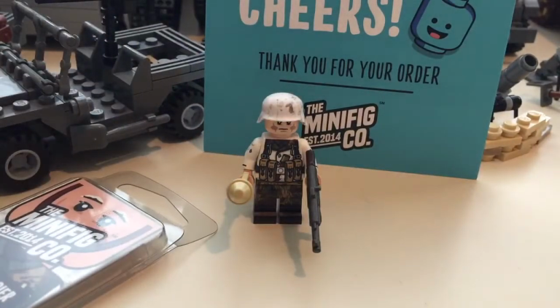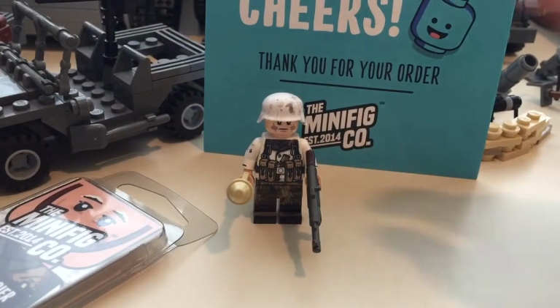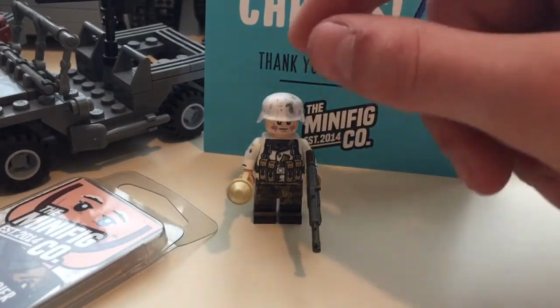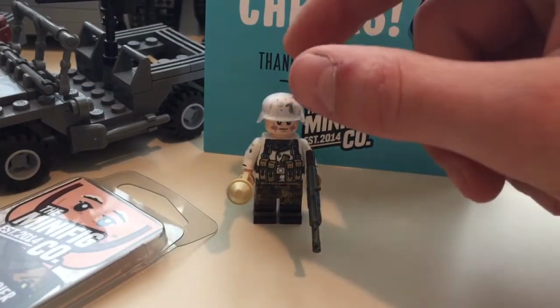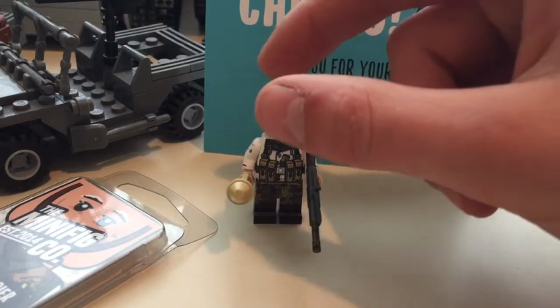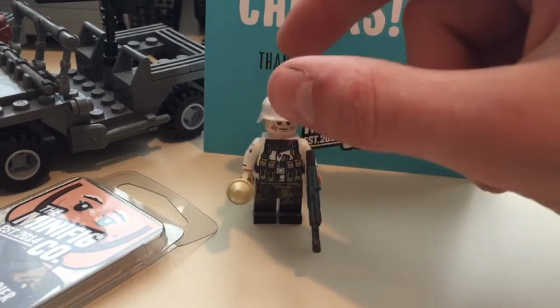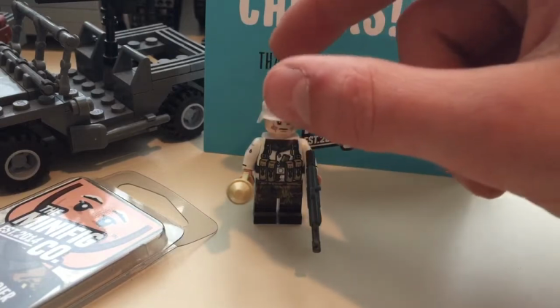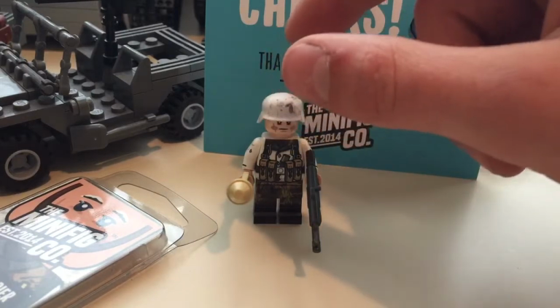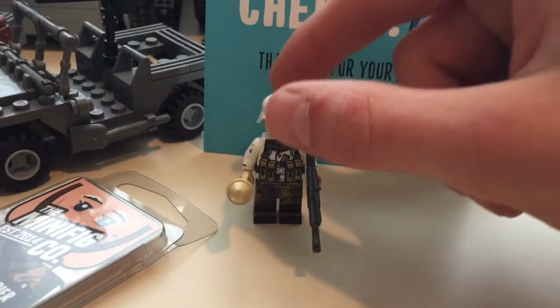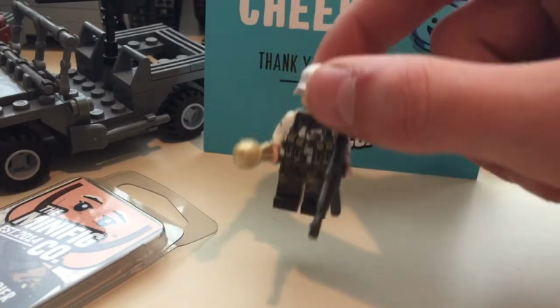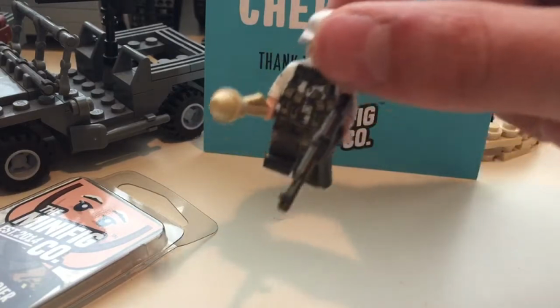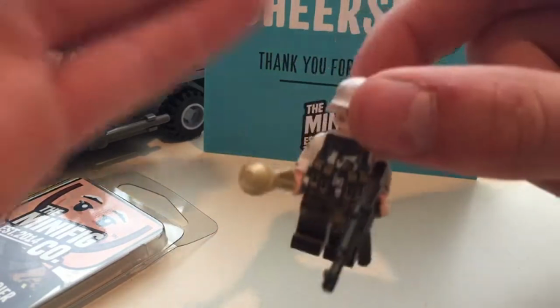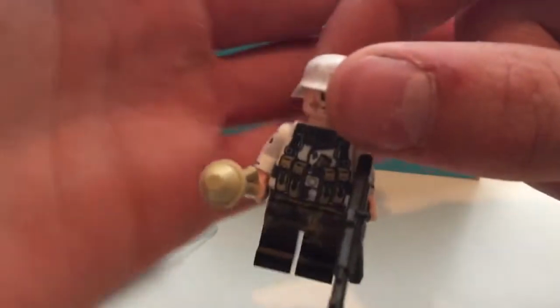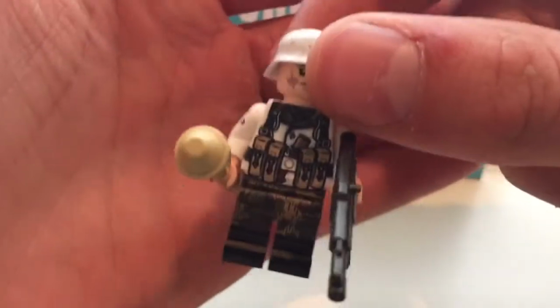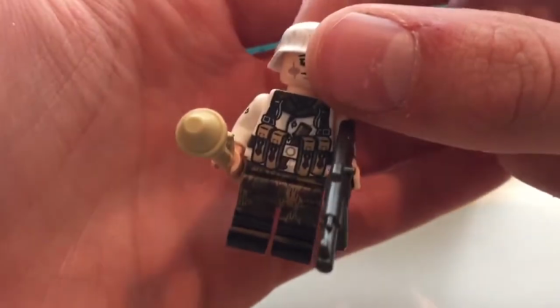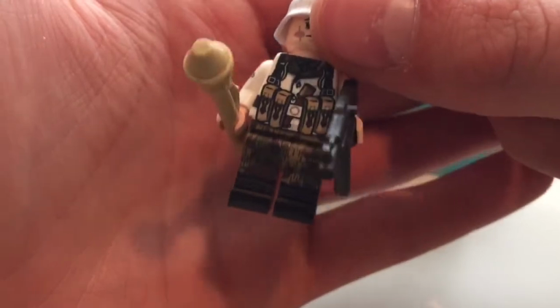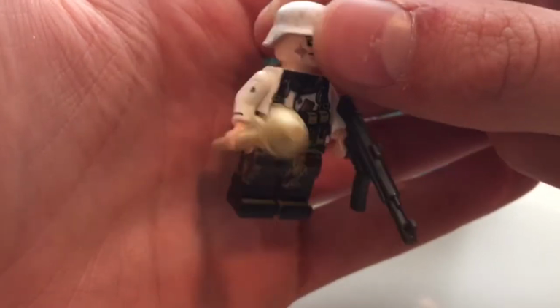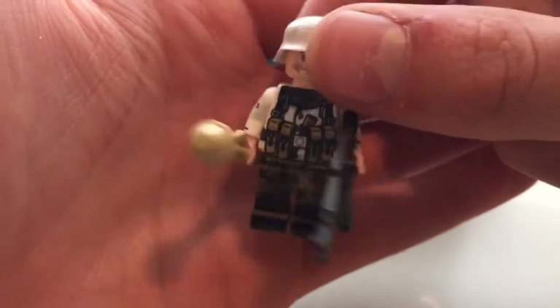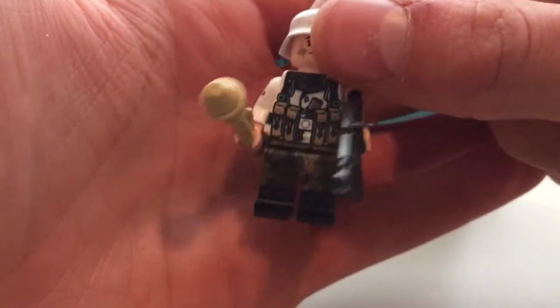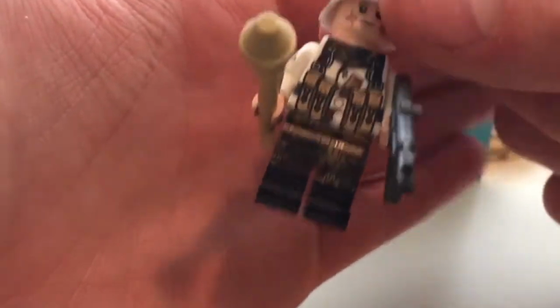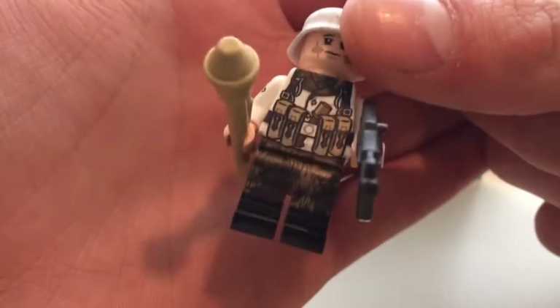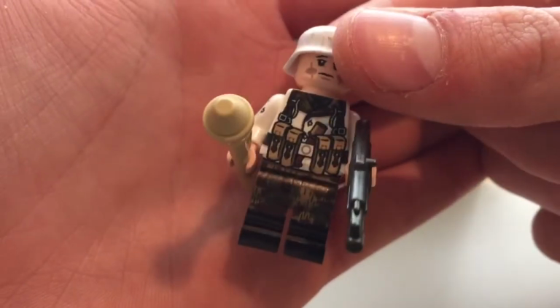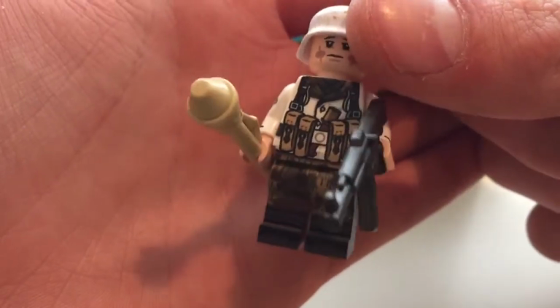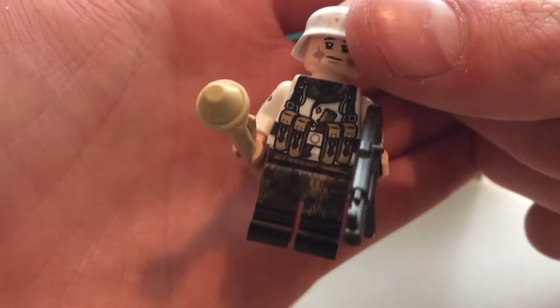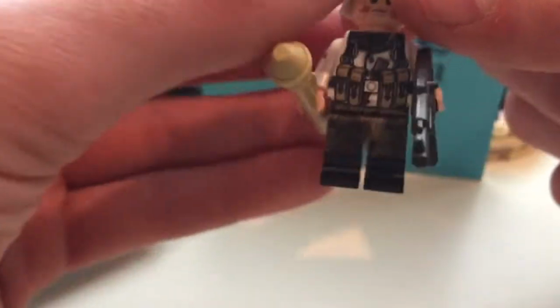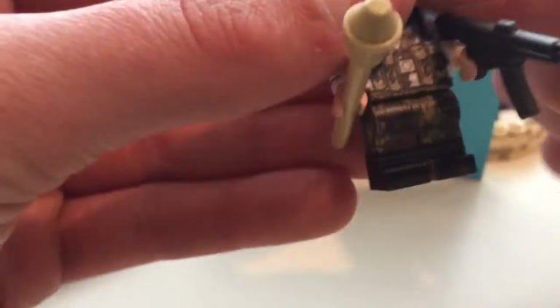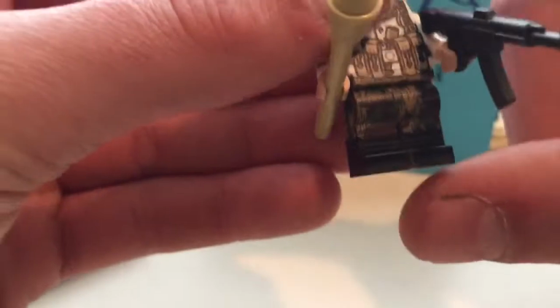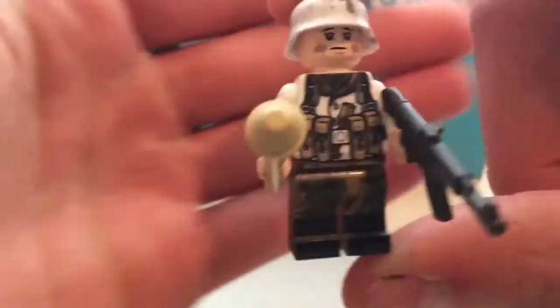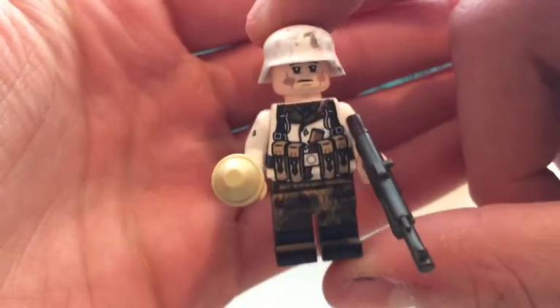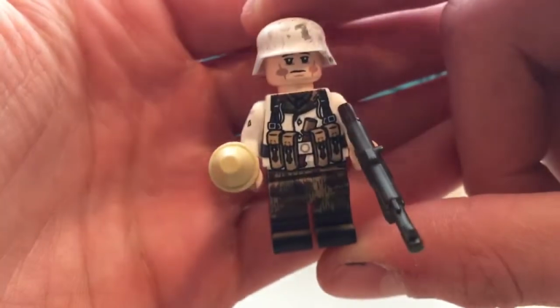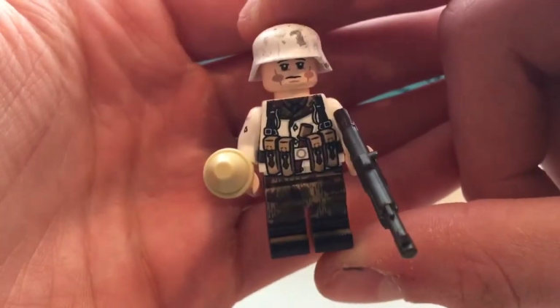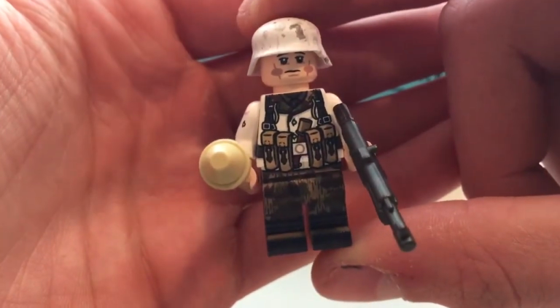And then on to the actual minifigure — he's really, really detailed. I really like it and it's gonna be really good for some of the war mocs I'll be doing up in a bit here. Let's give you some shots of the body — let's give it a look that way. Really detailed.